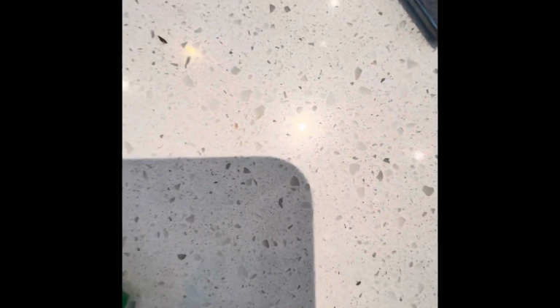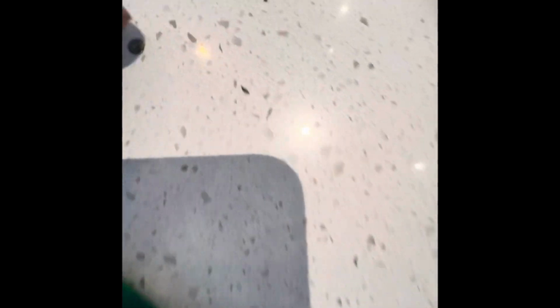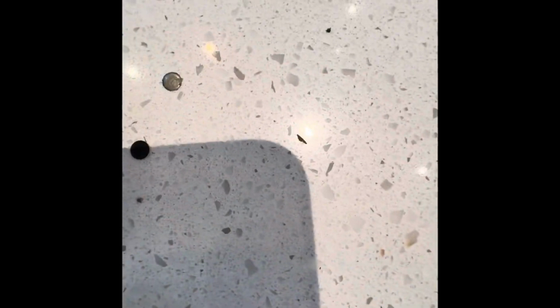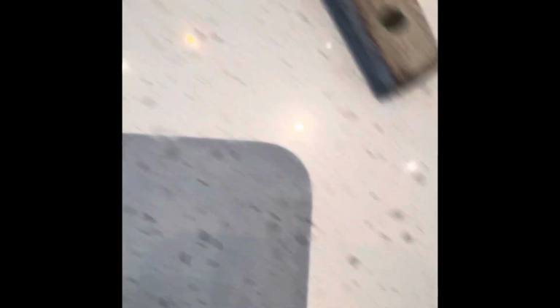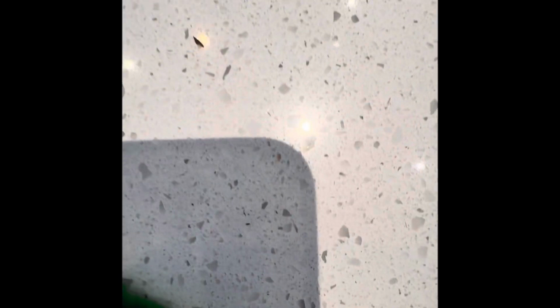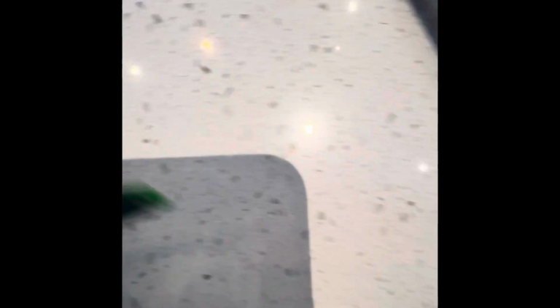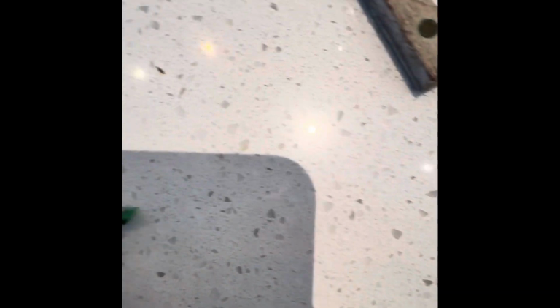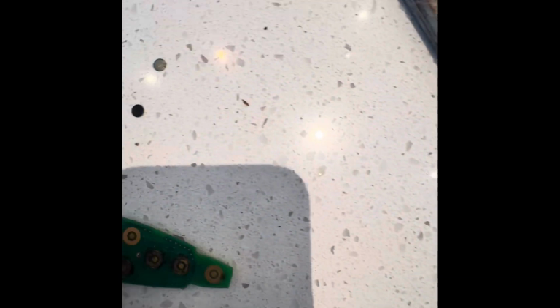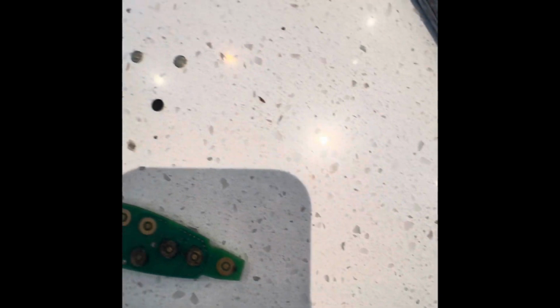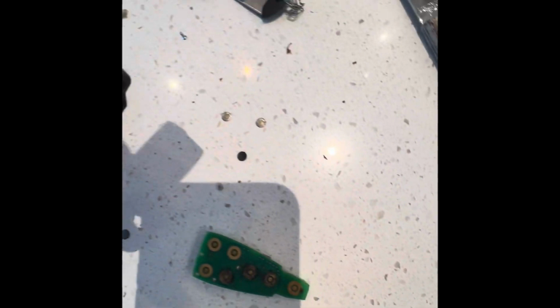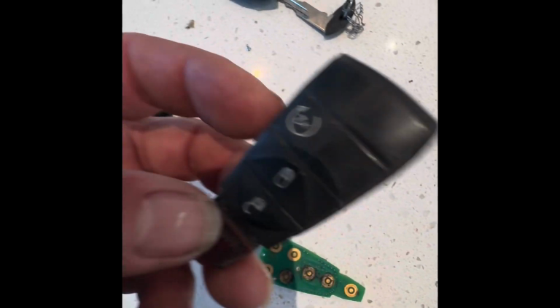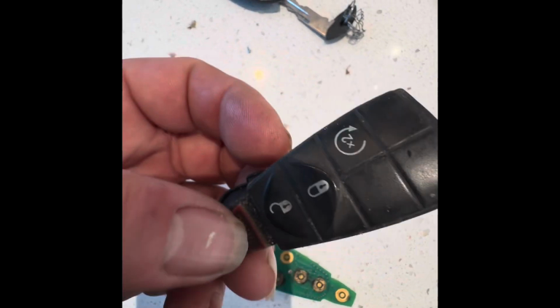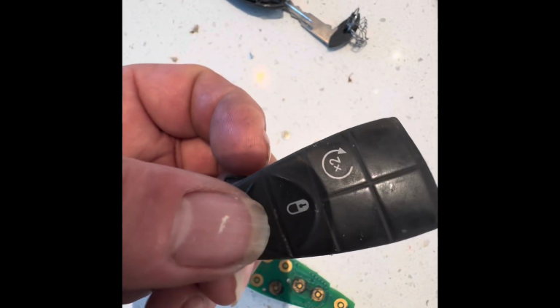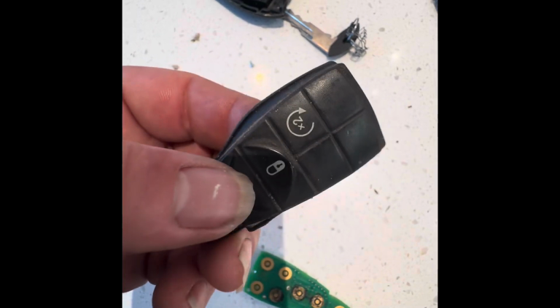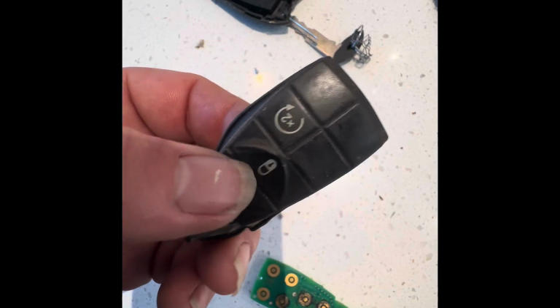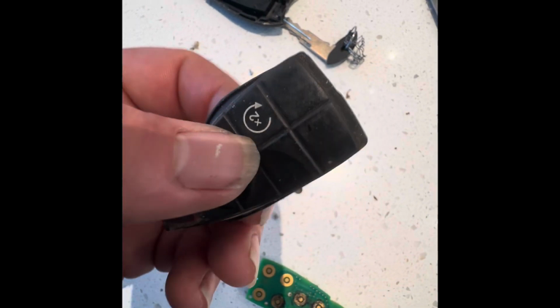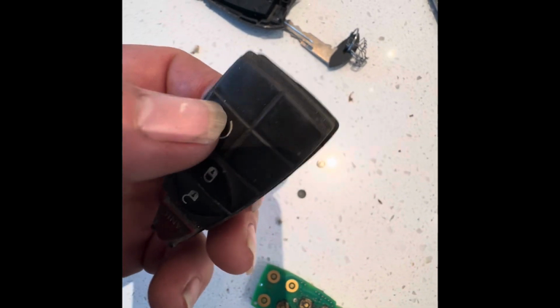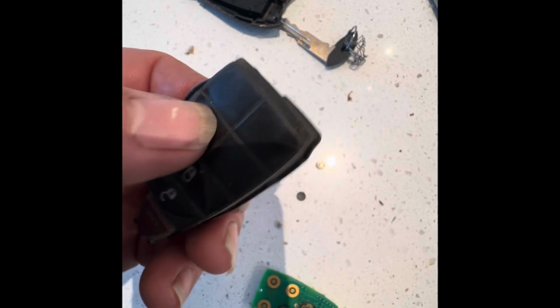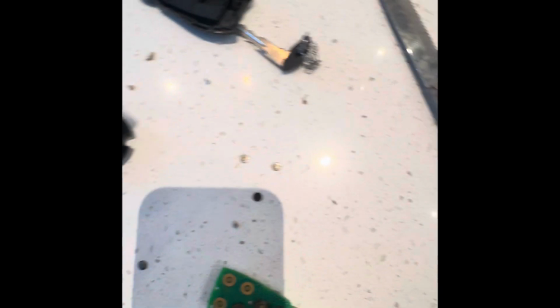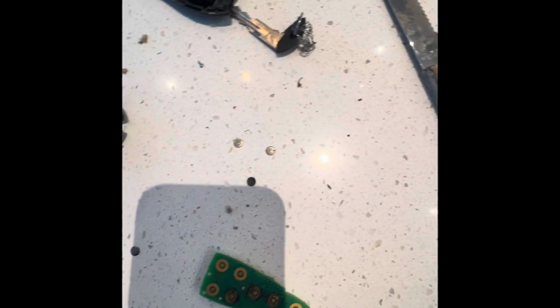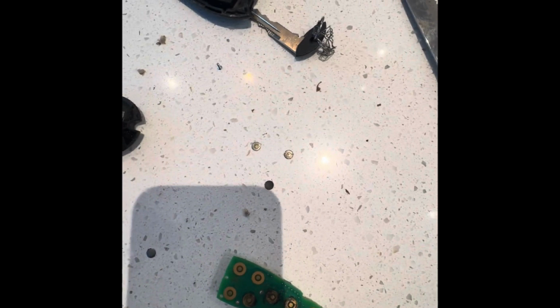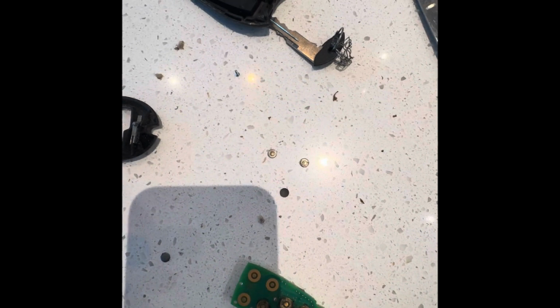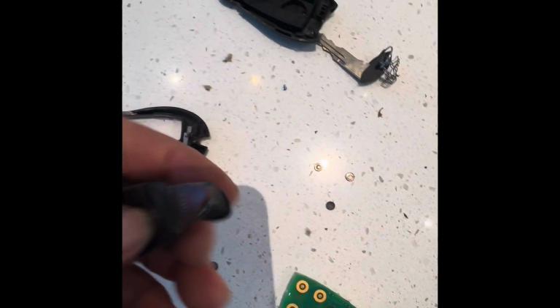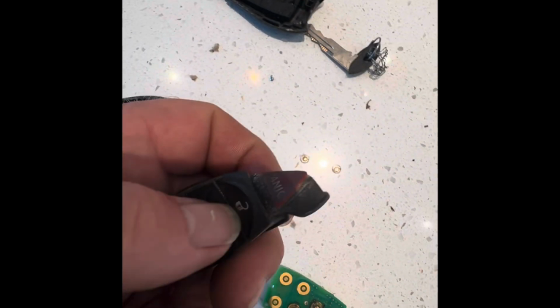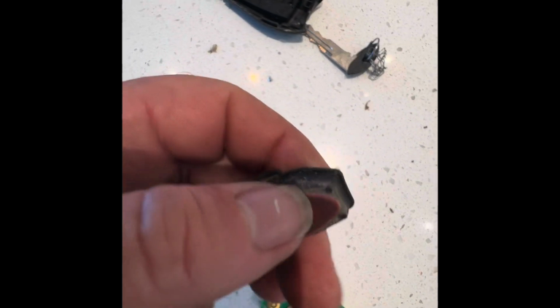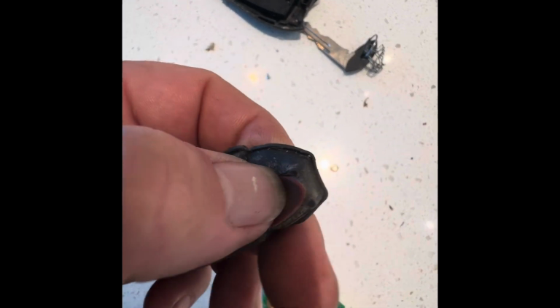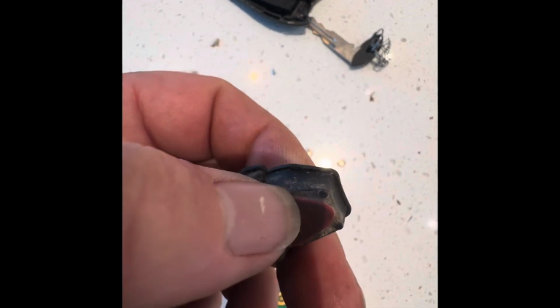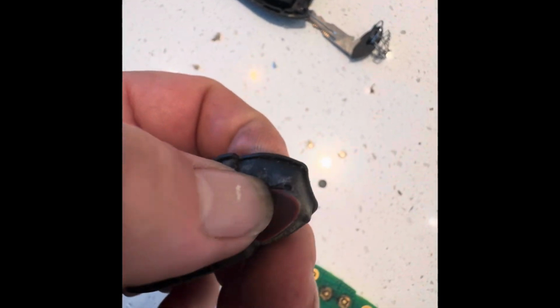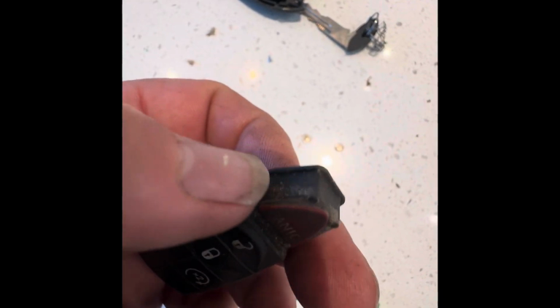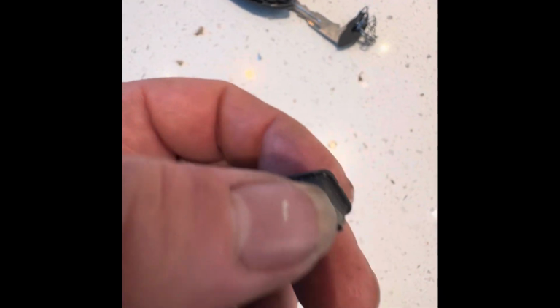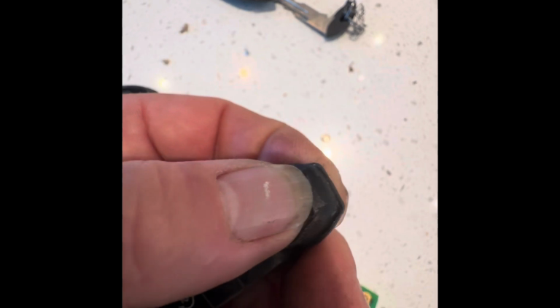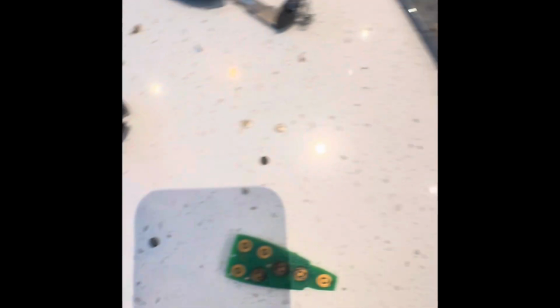So what was happening is these buttons here — you got your panic, your unlock, your lock, and your auto start. I wish I would have known this a long time ago. I would have done this for the panic because I absolutely hate the panic button.